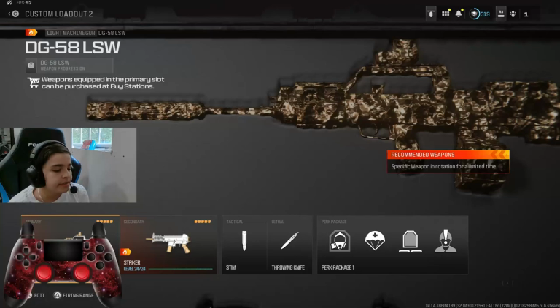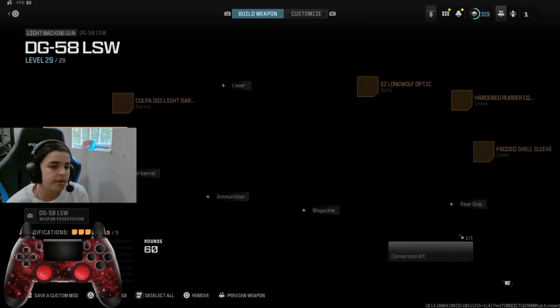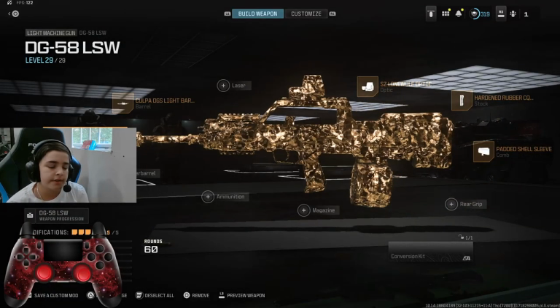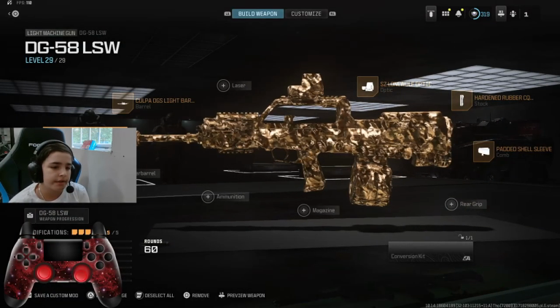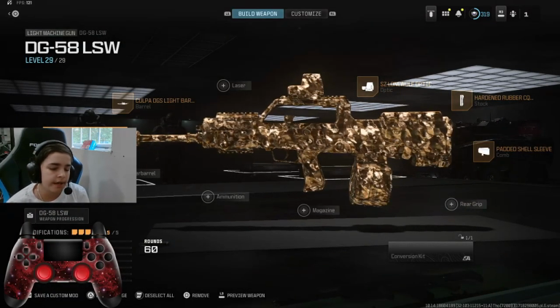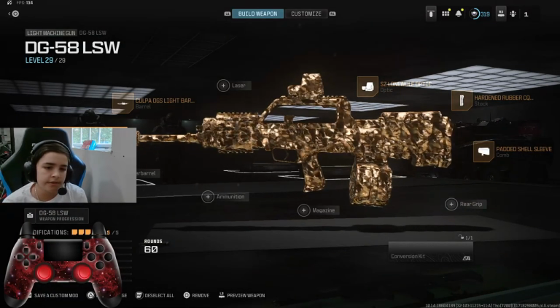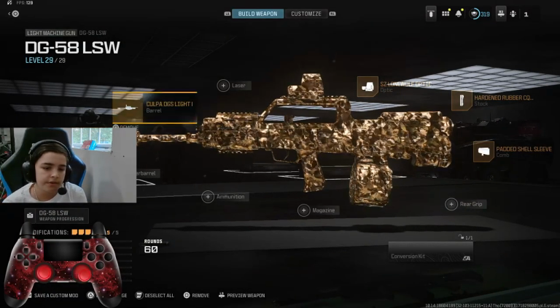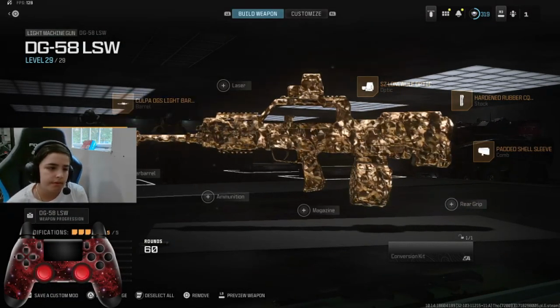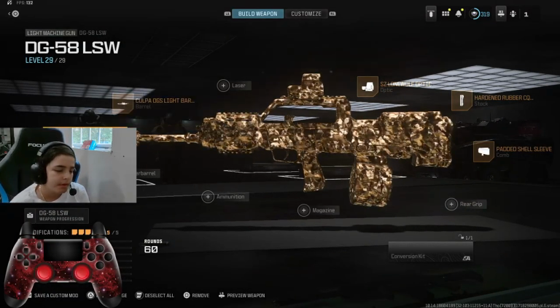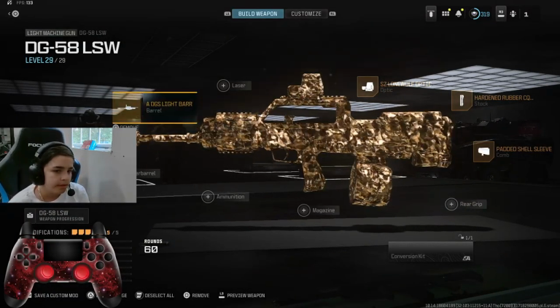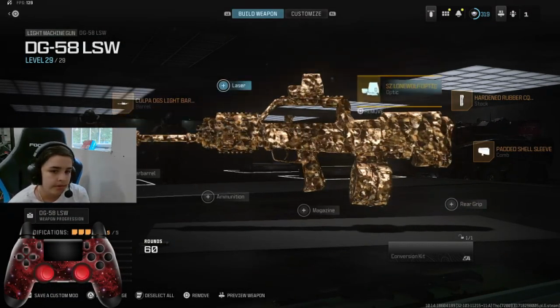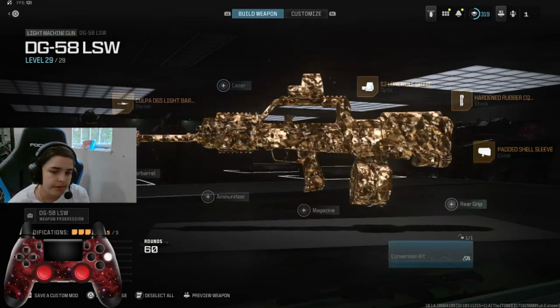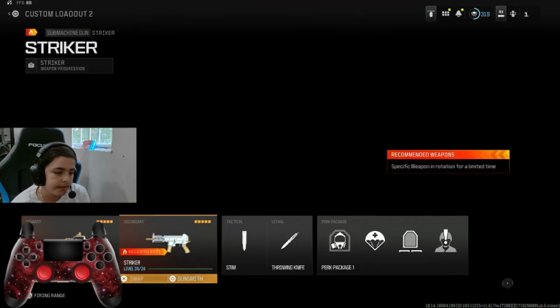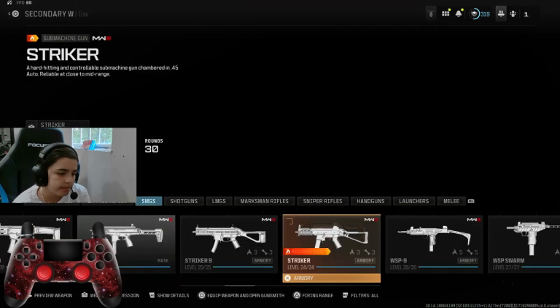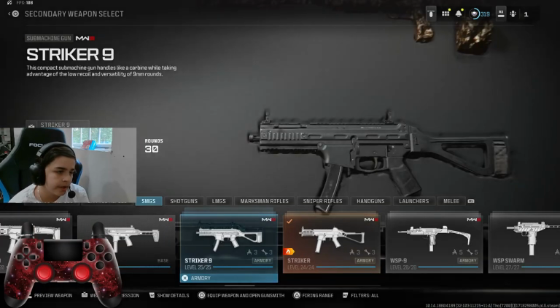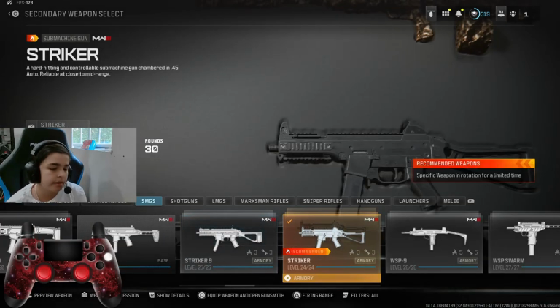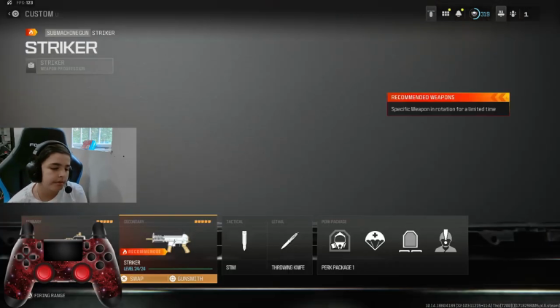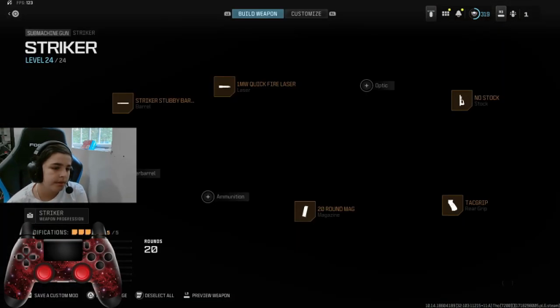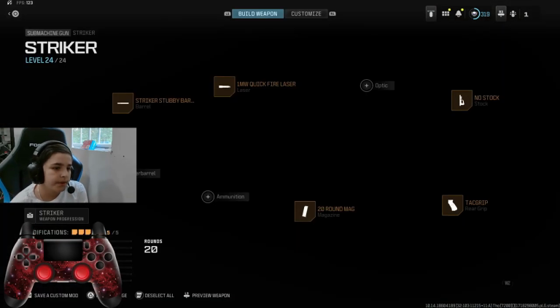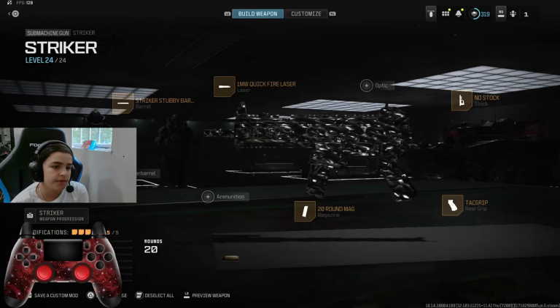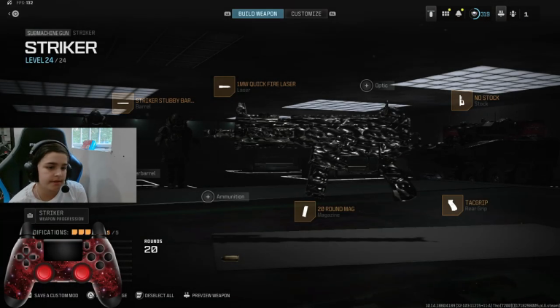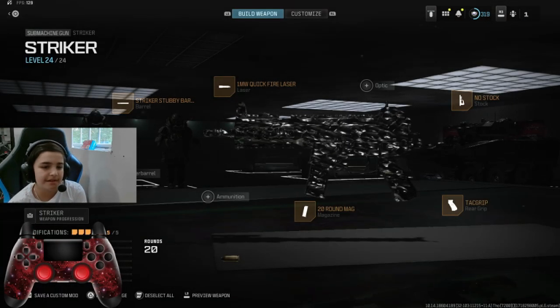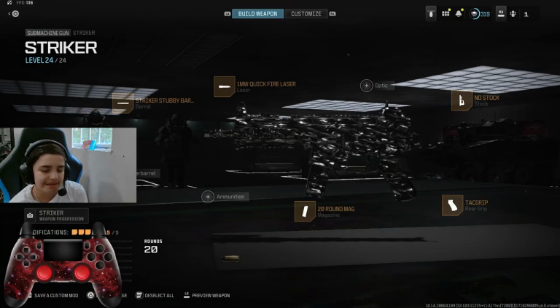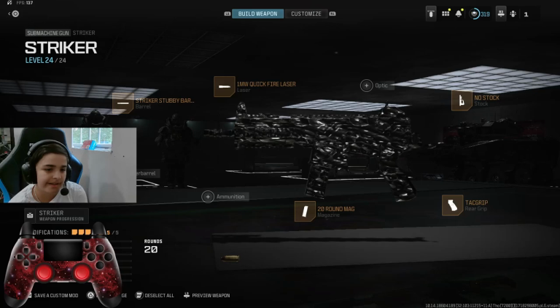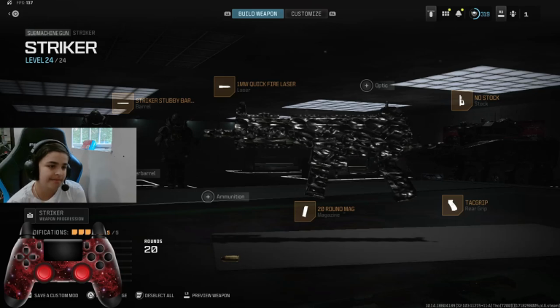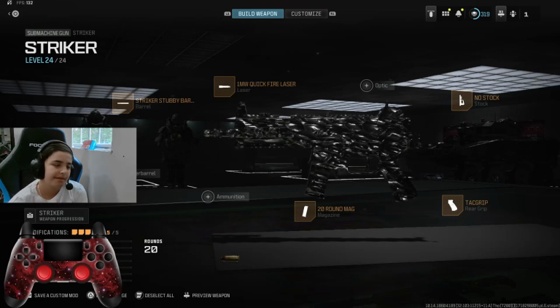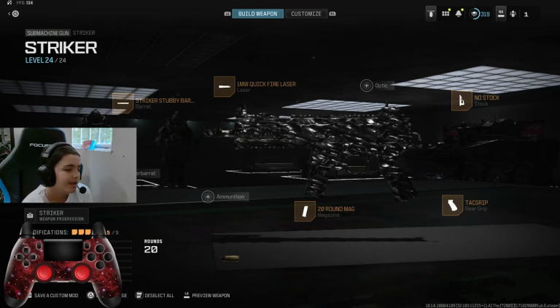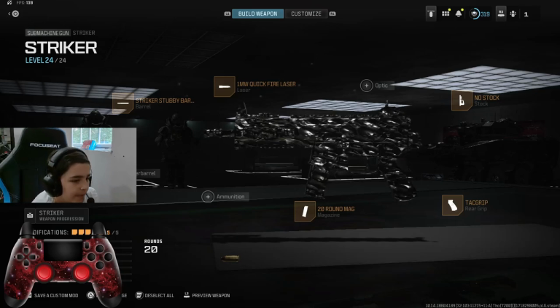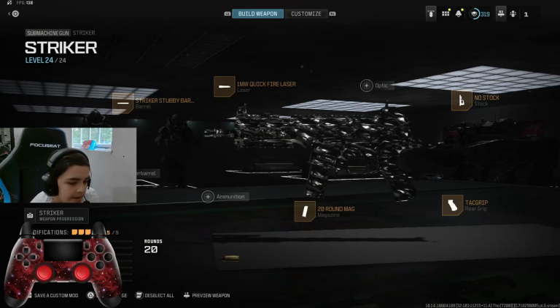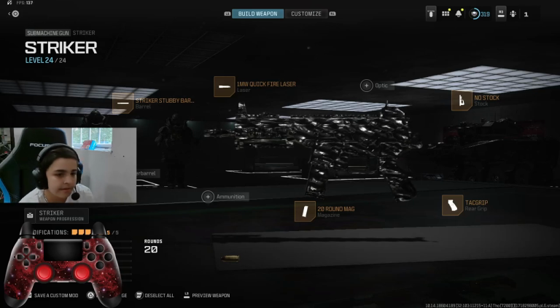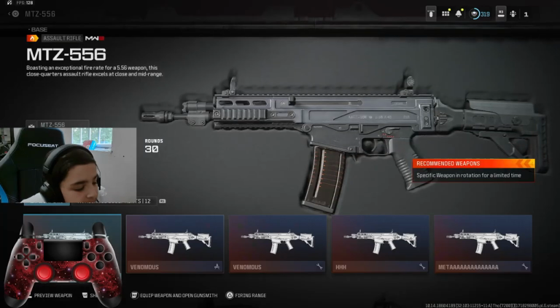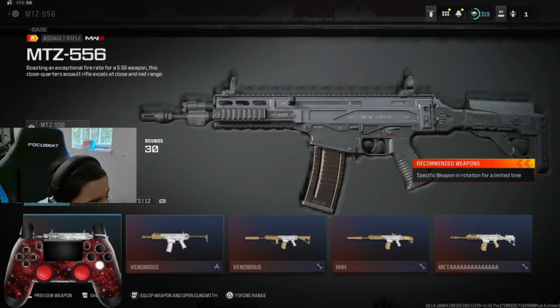GG, bruh — this is like 3 out of 10. This was just terrible. Stryker, bruh, do not use this. This is like 4 out of 10.